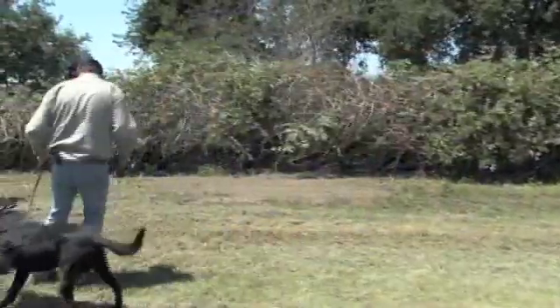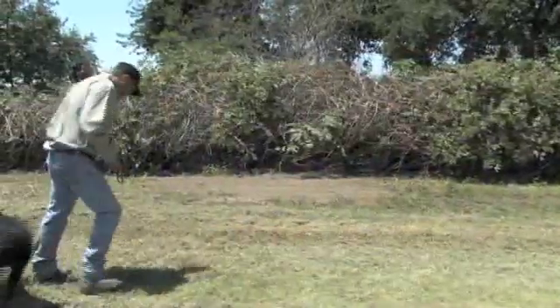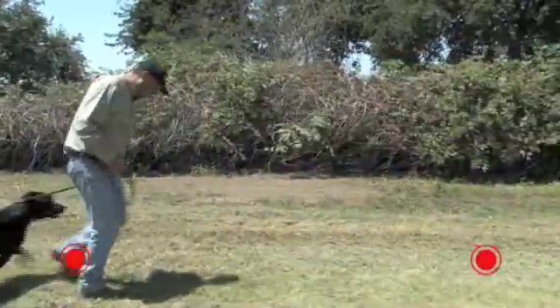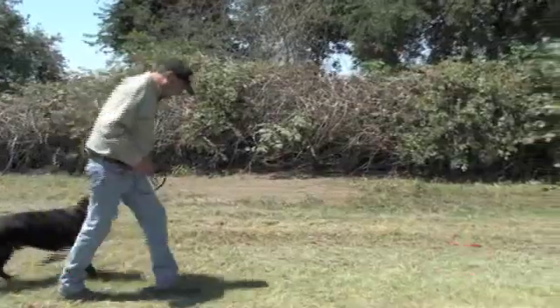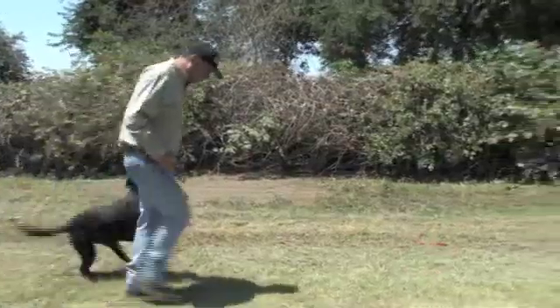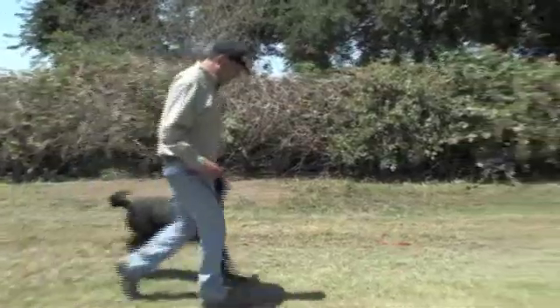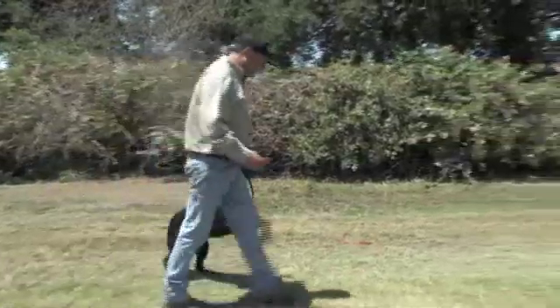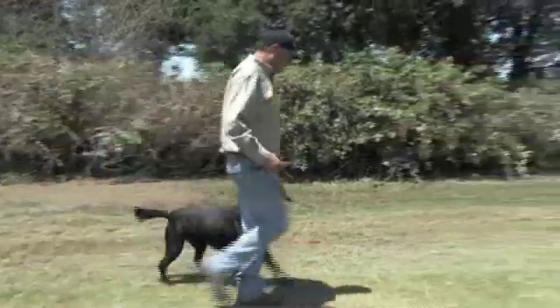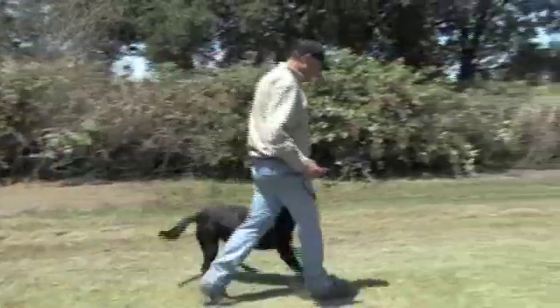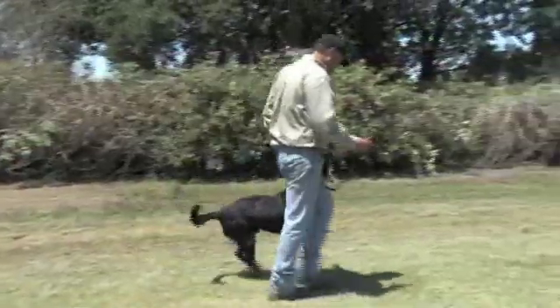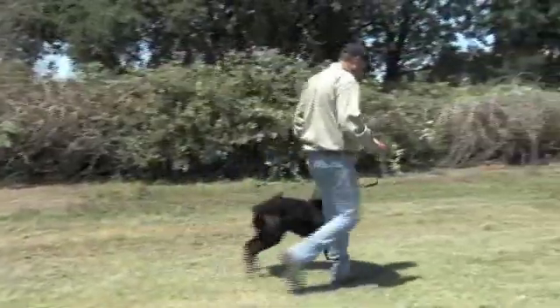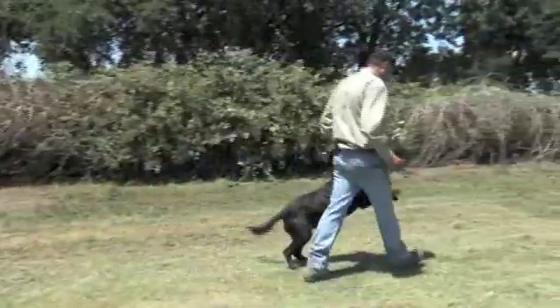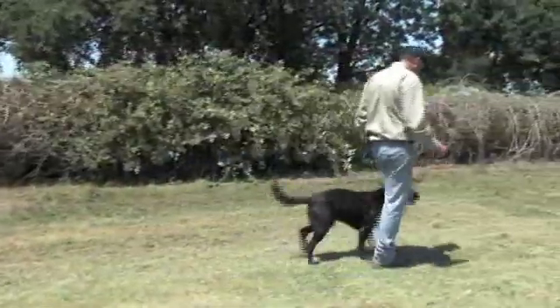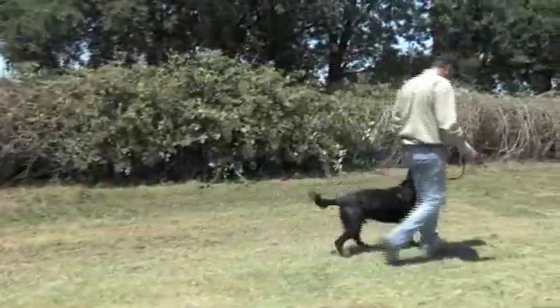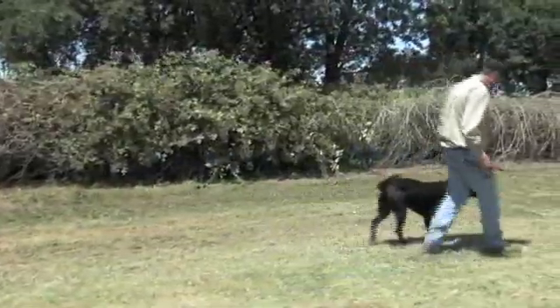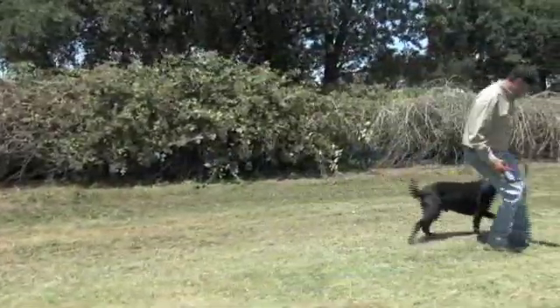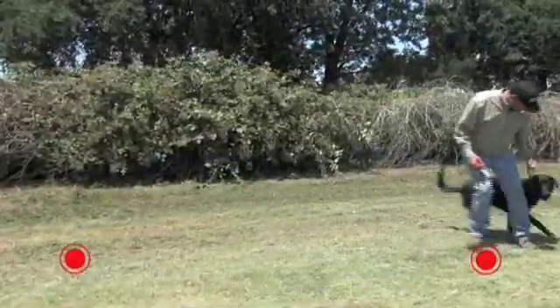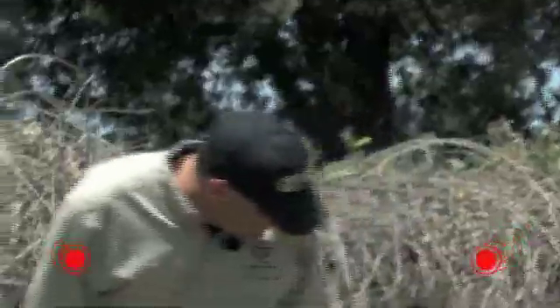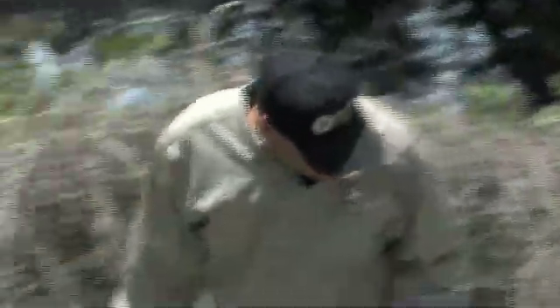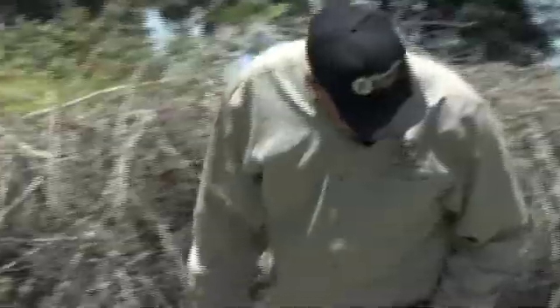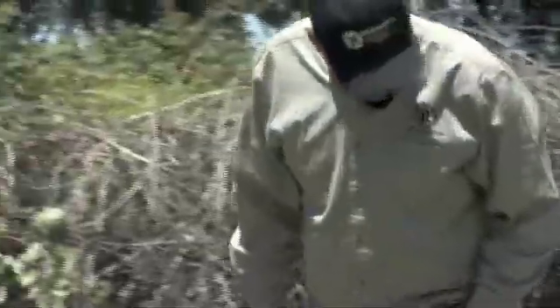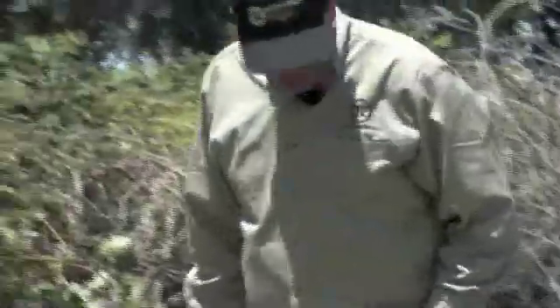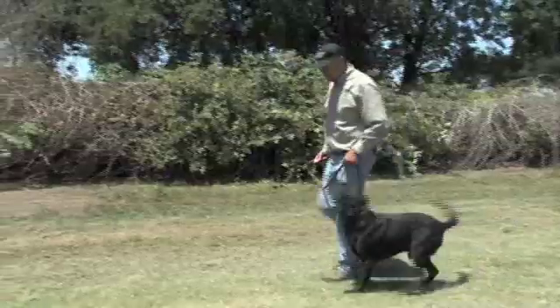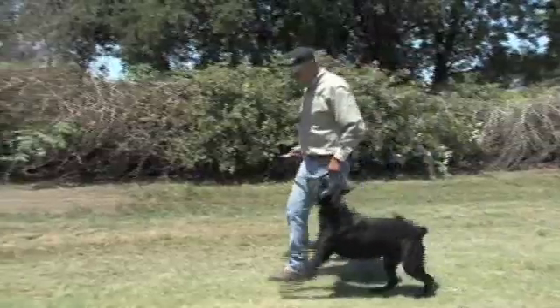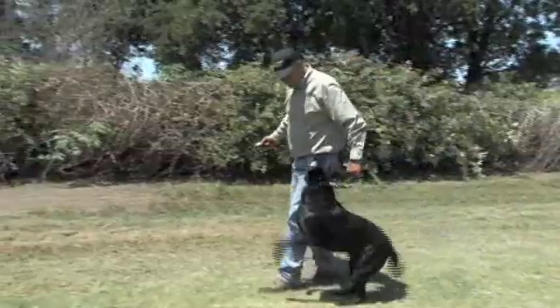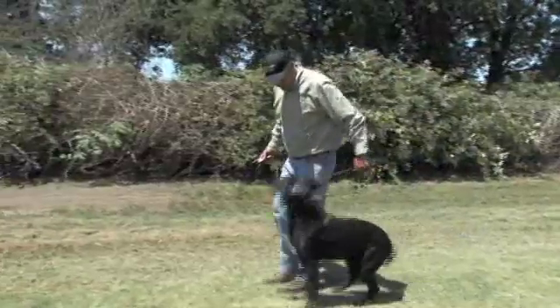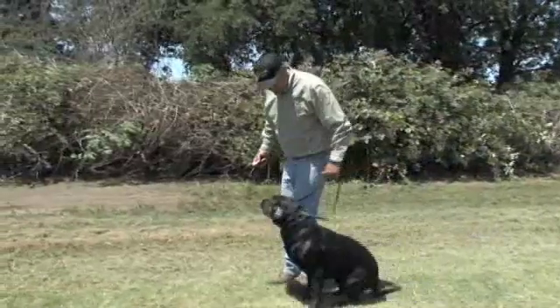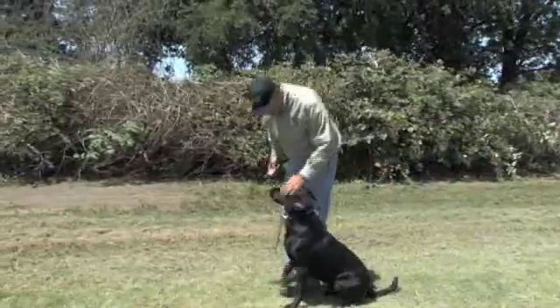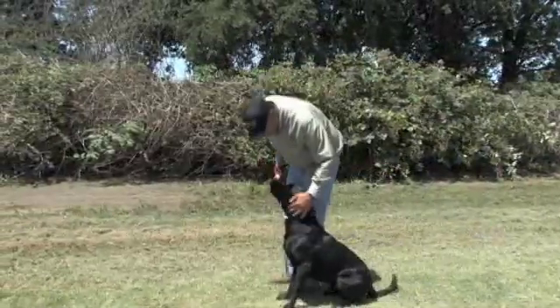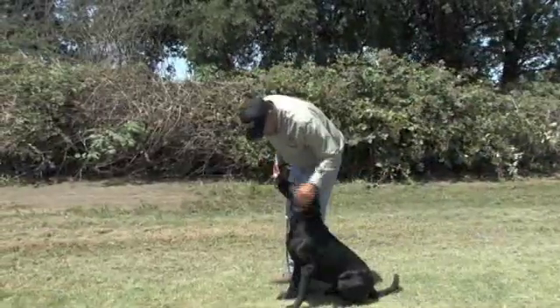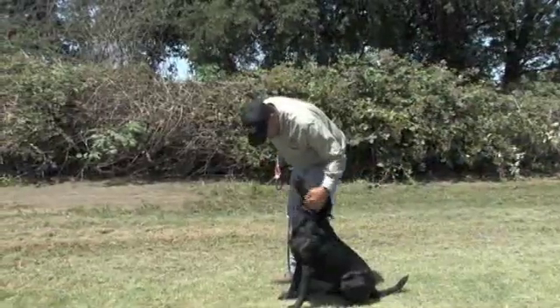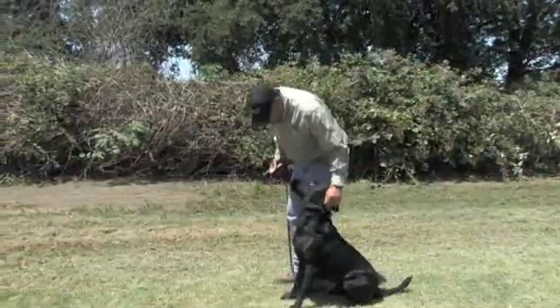Heel — nick as I turn. Little pull on the leash. Heel. Atta boy. Sit. Good boy.